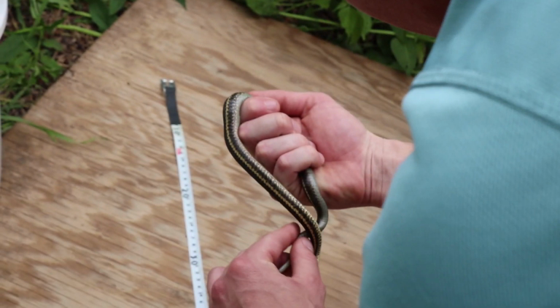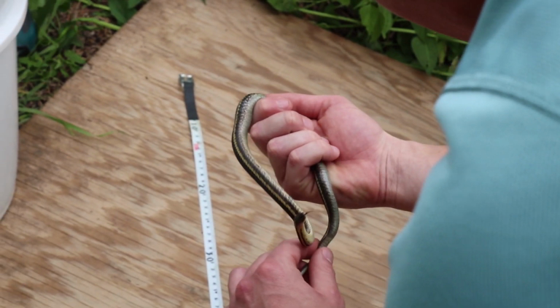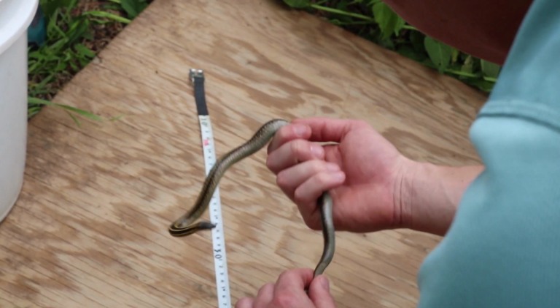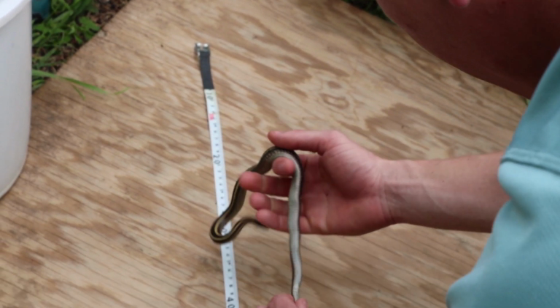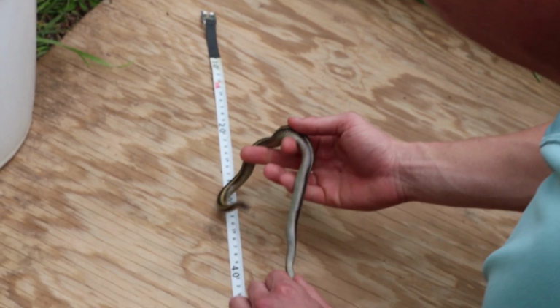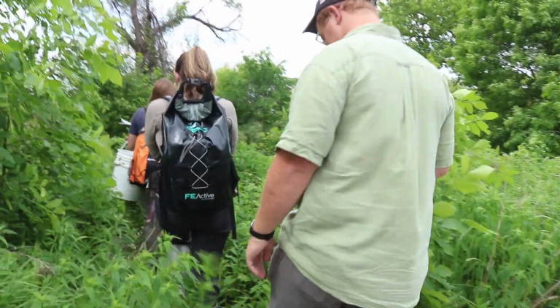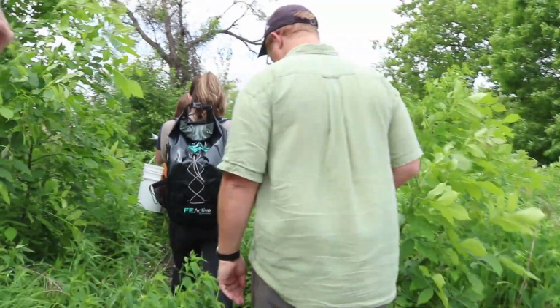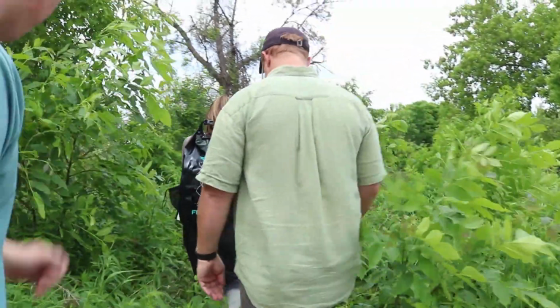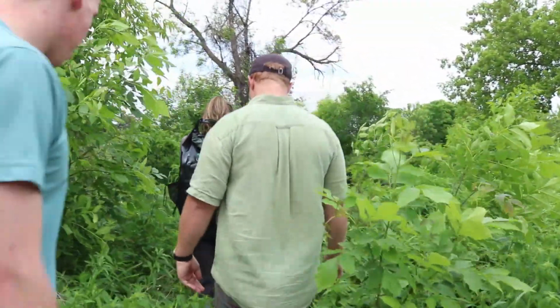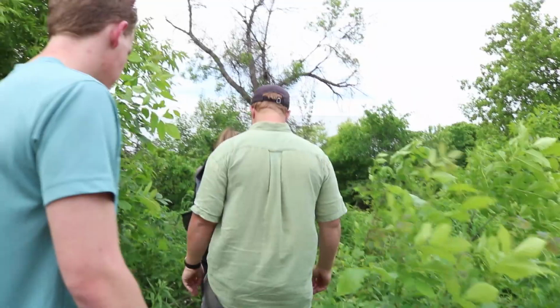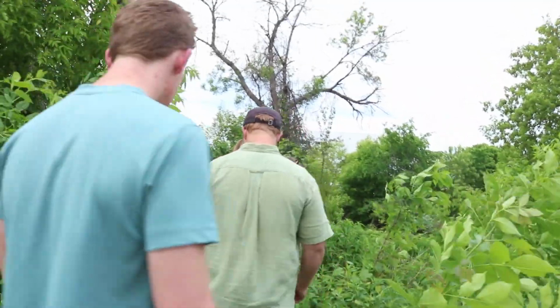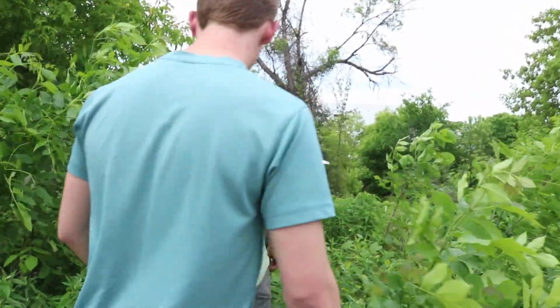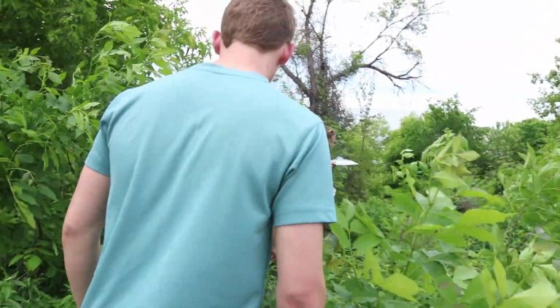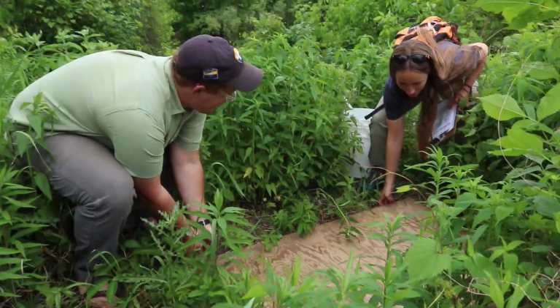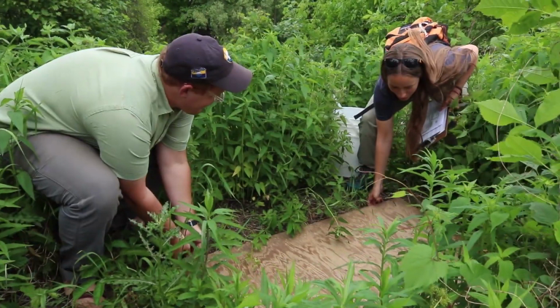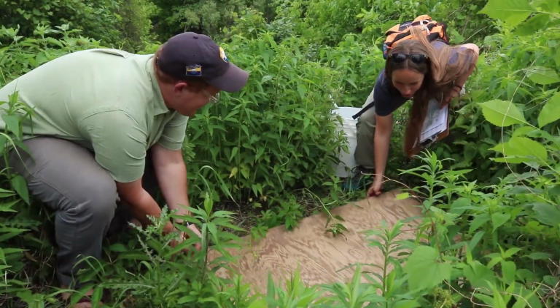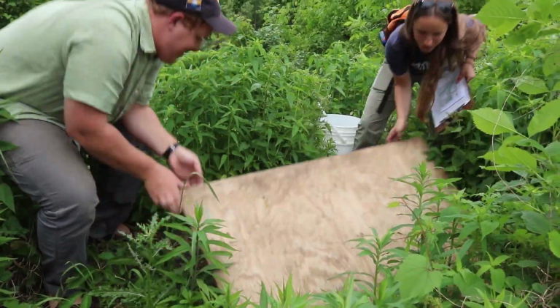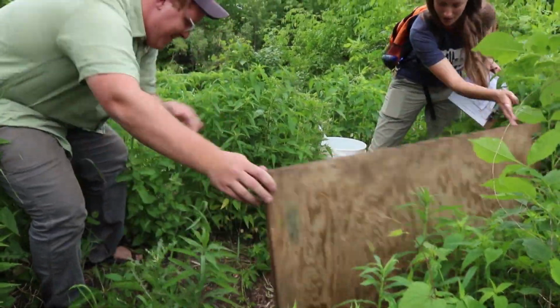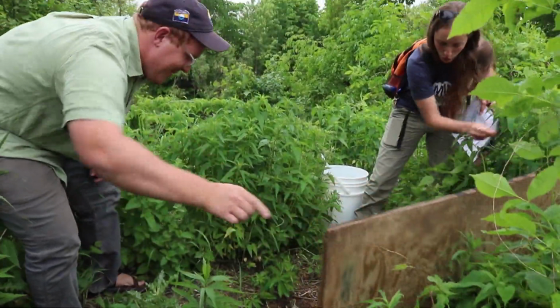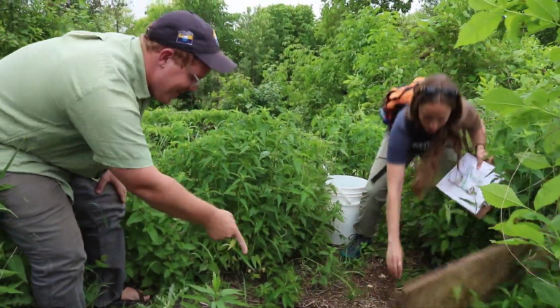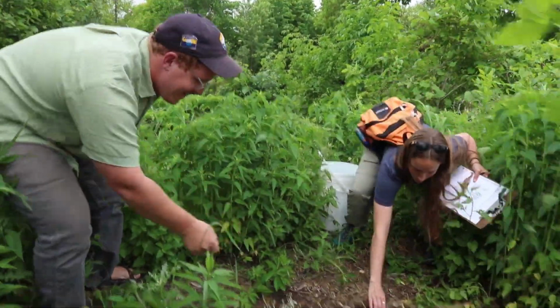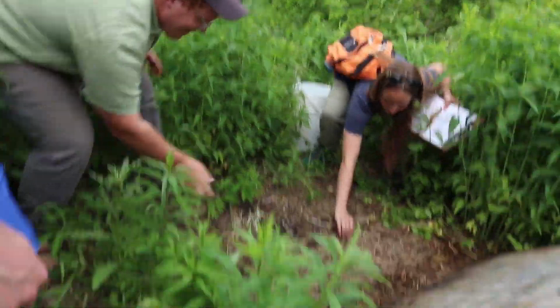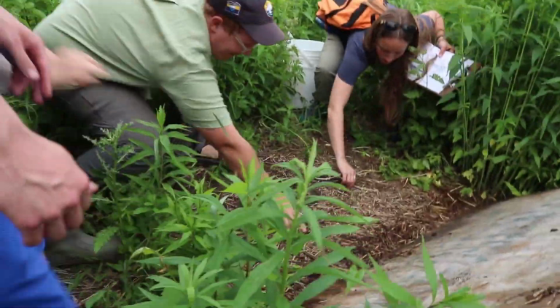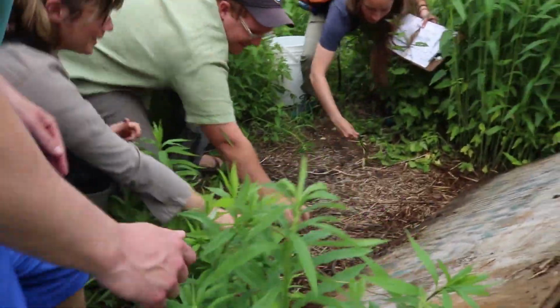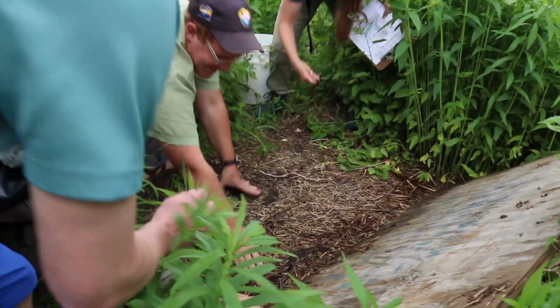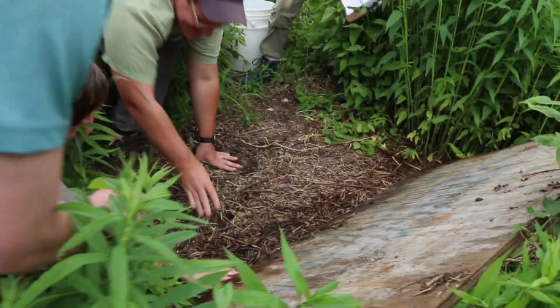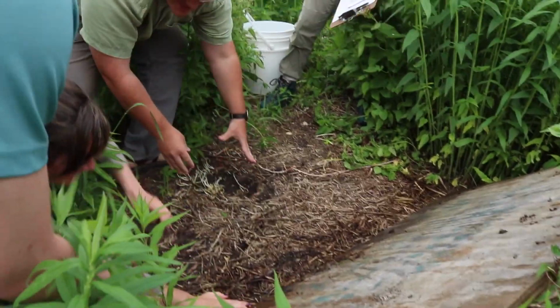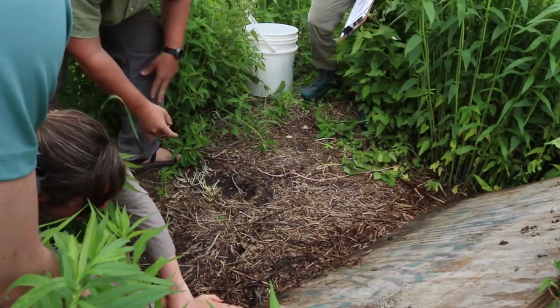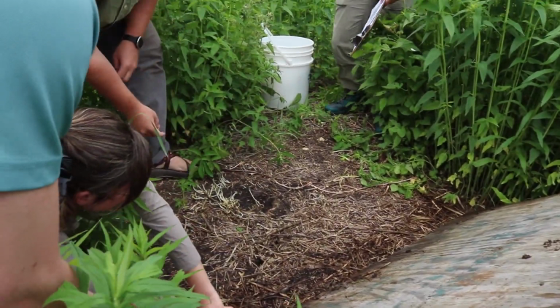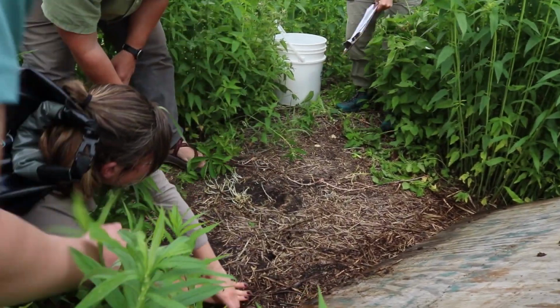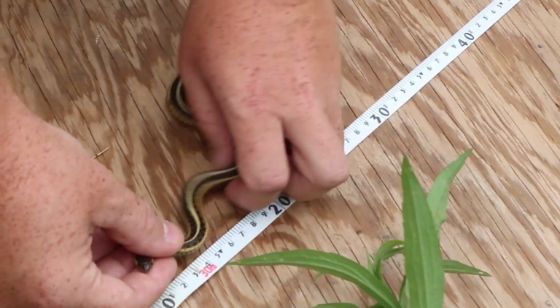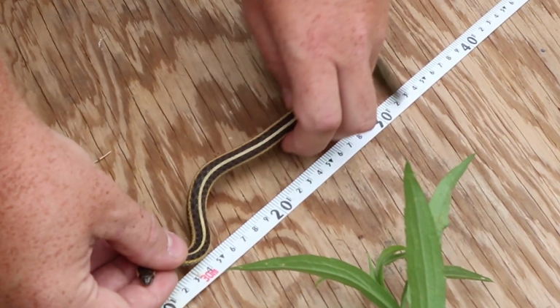On a snake survey, we'll go out into the field, flip the cover boards, grab whatever snakes are underneath, and then we'll take a series of measurements.